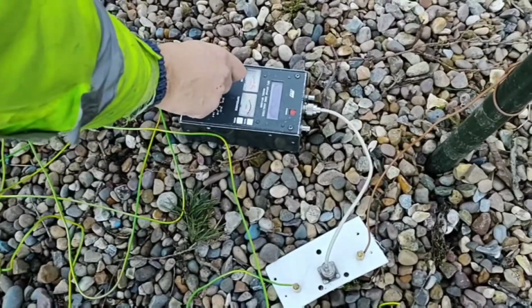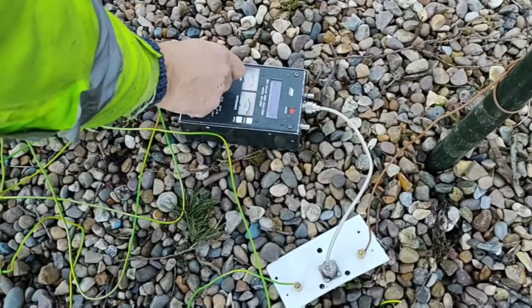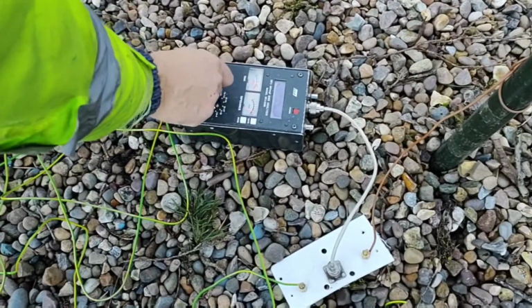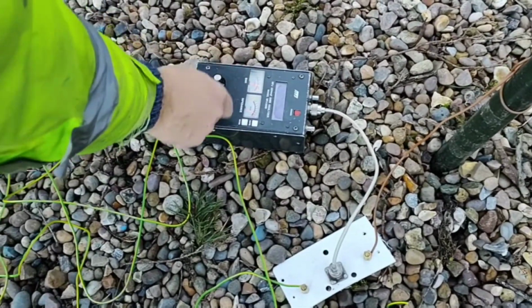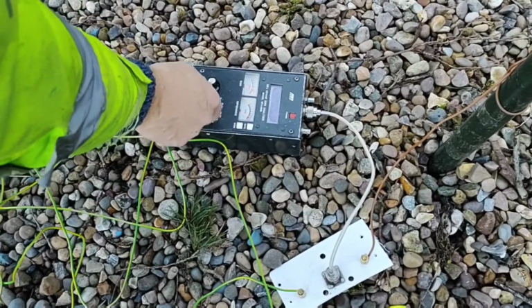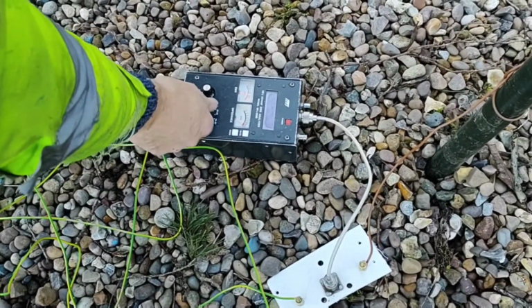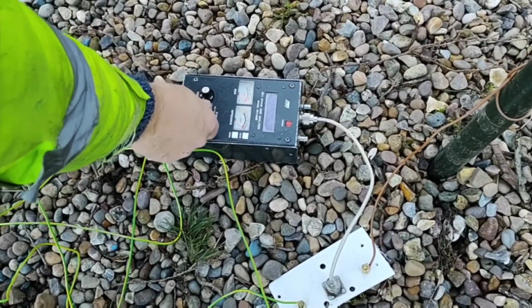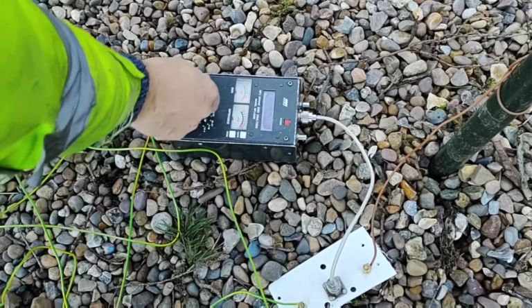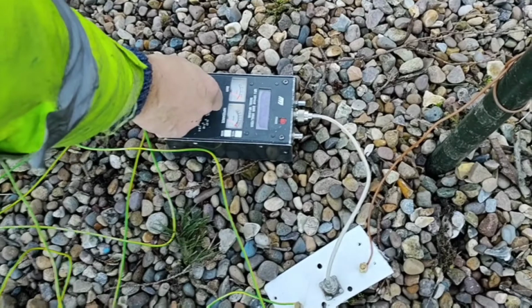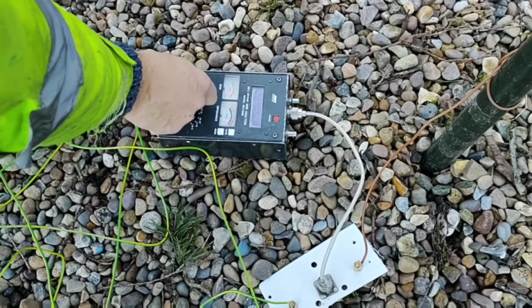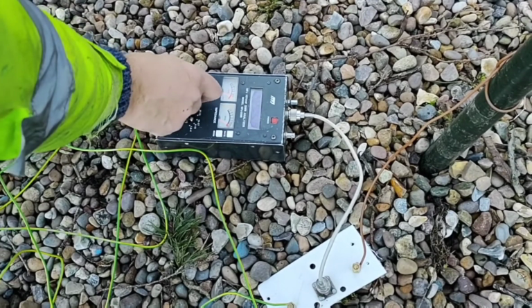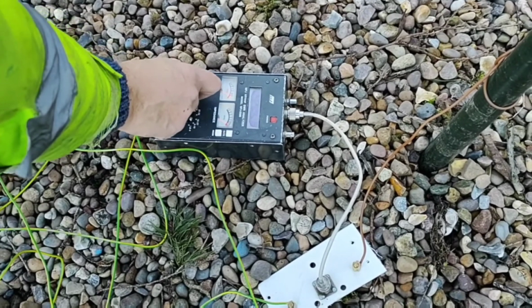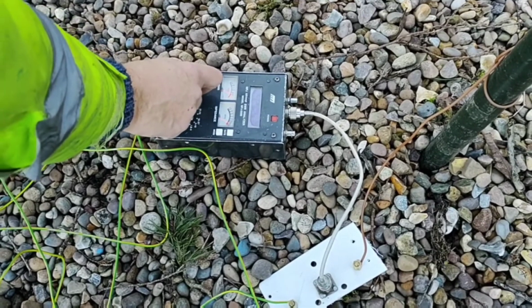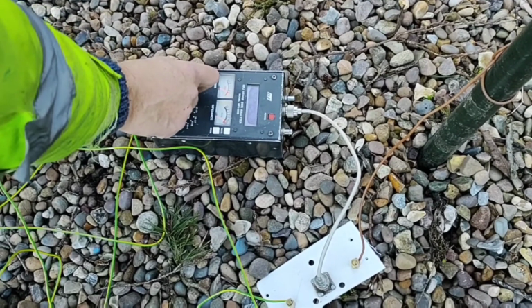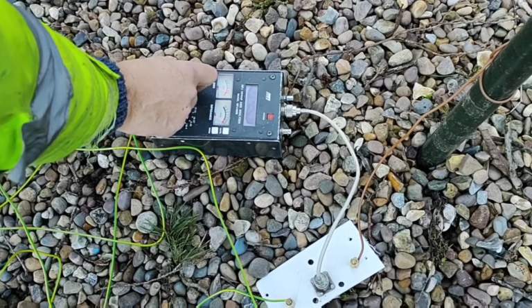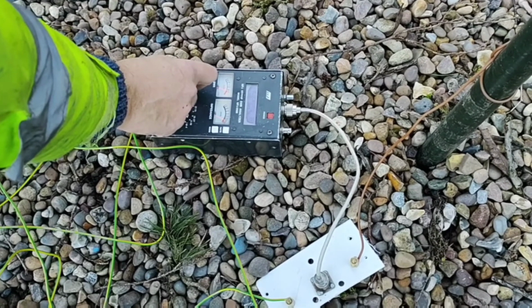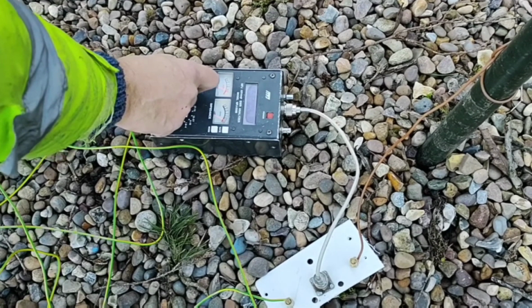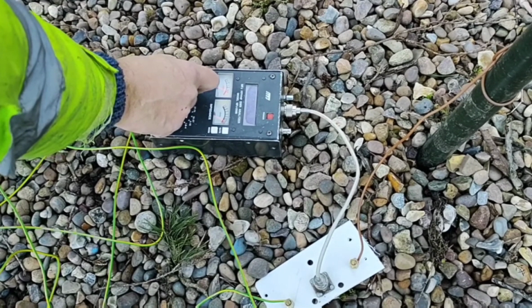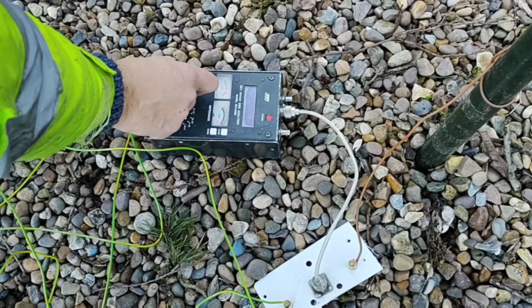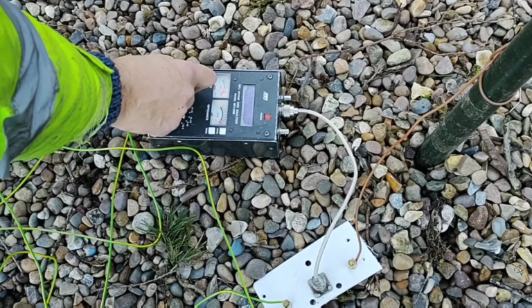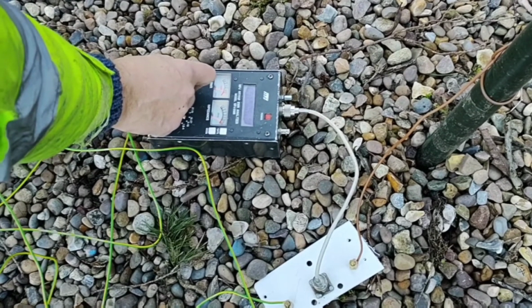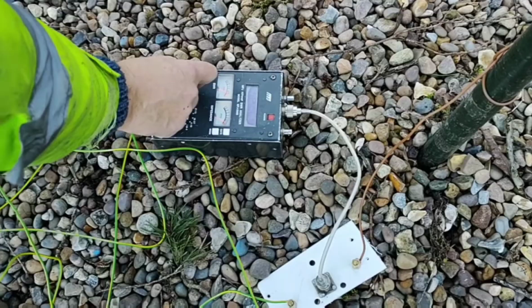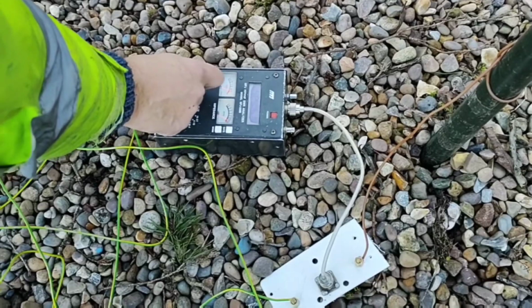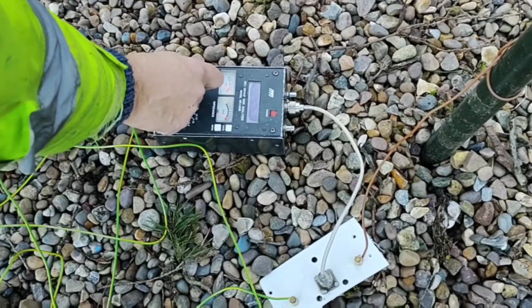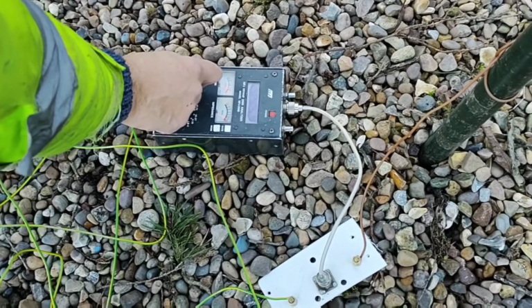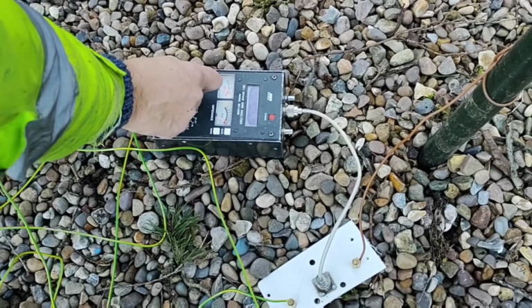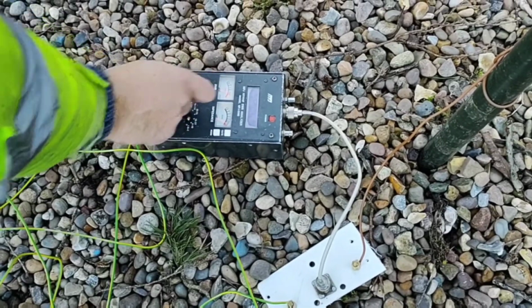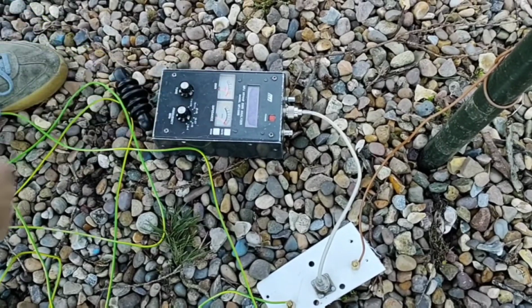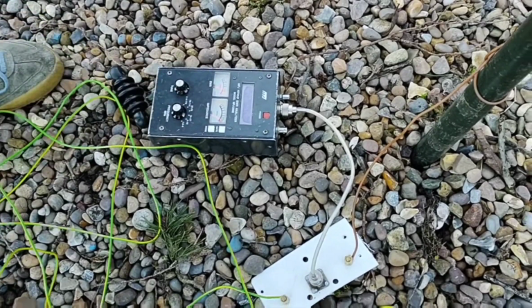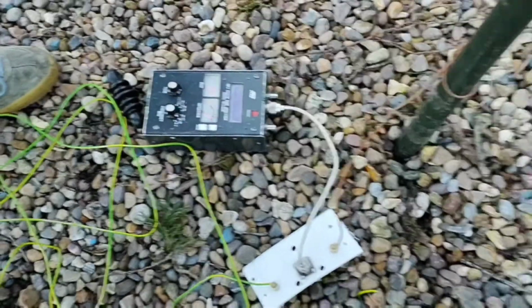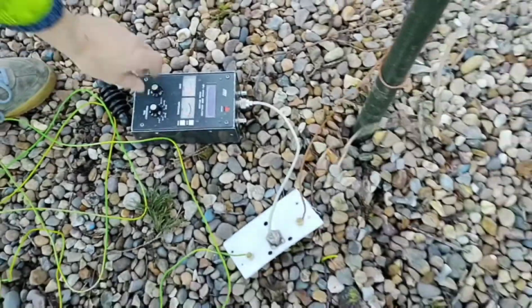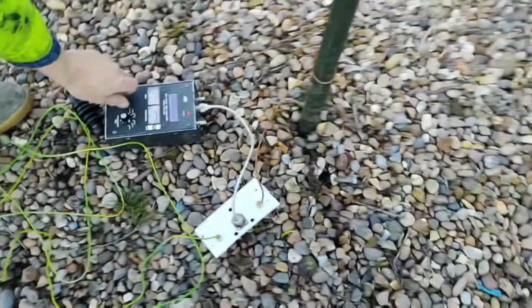It's still resonant. We can't get a good match on what we've got set up here, but the traps are resonant. Yeah, that's good. They're all working.